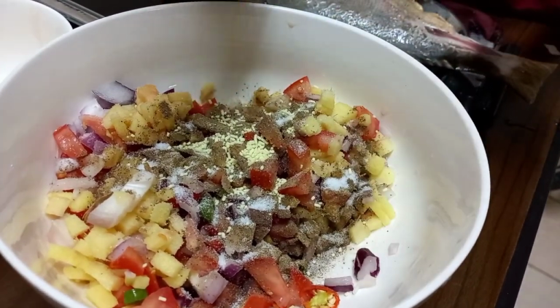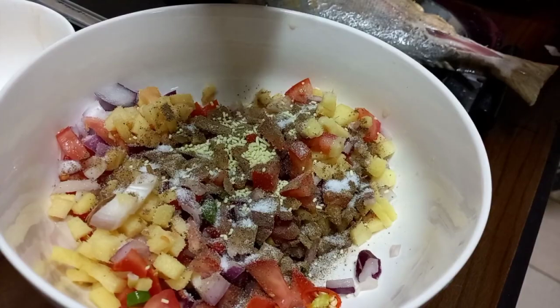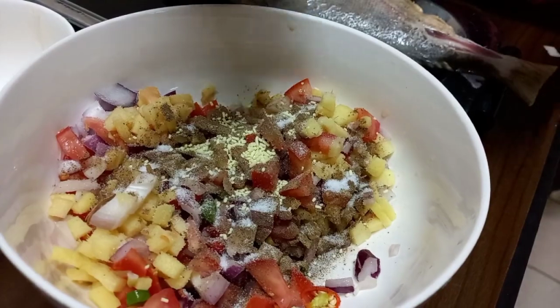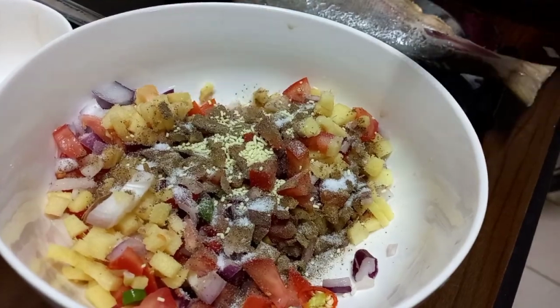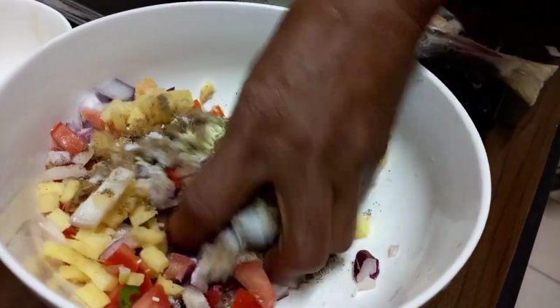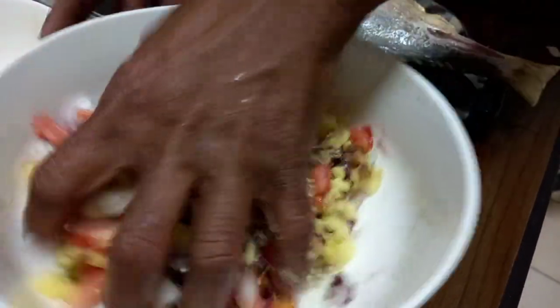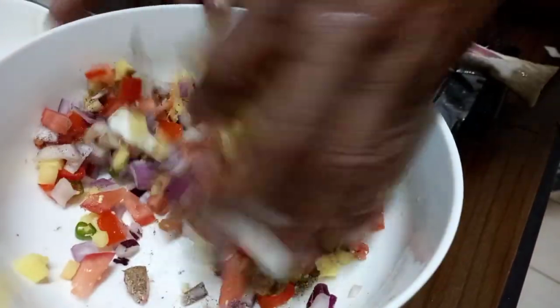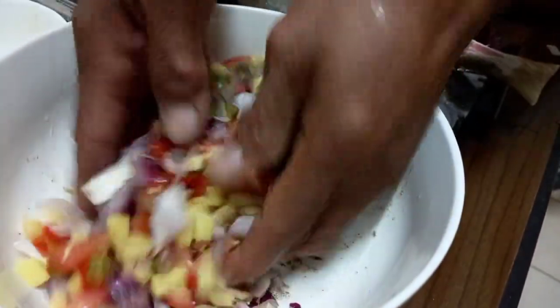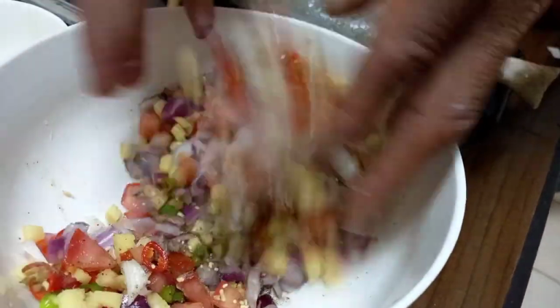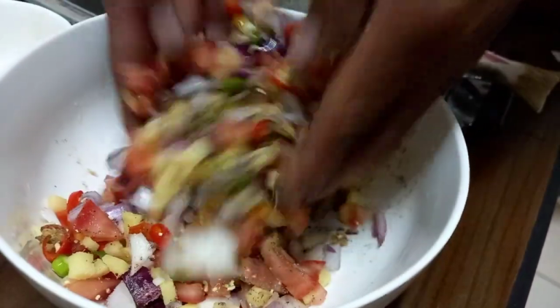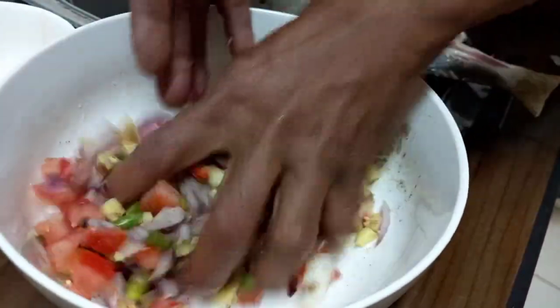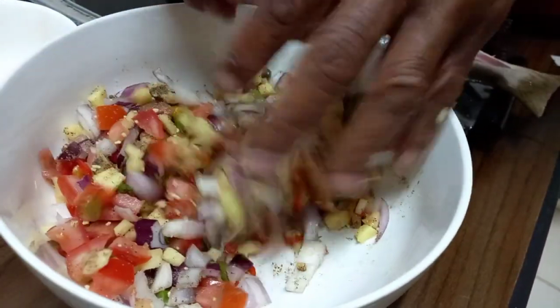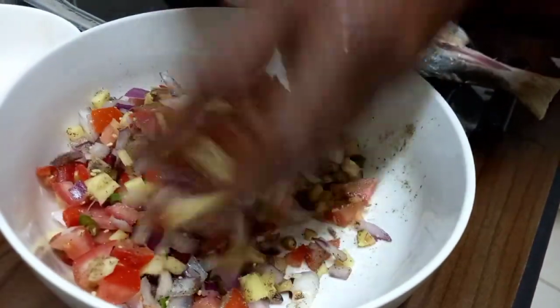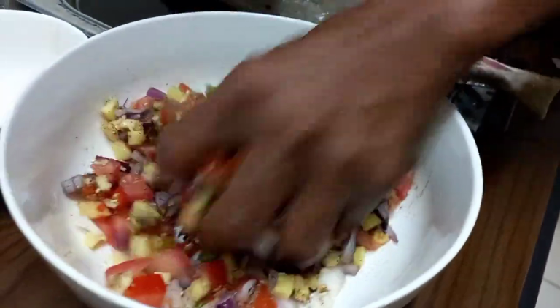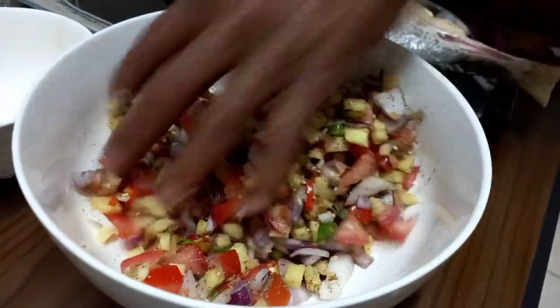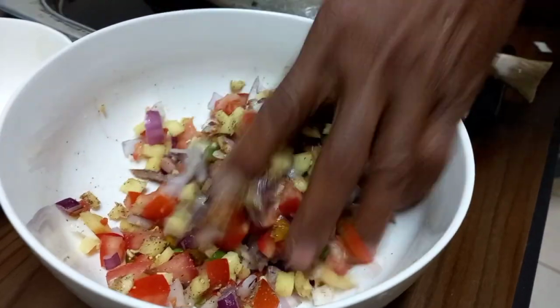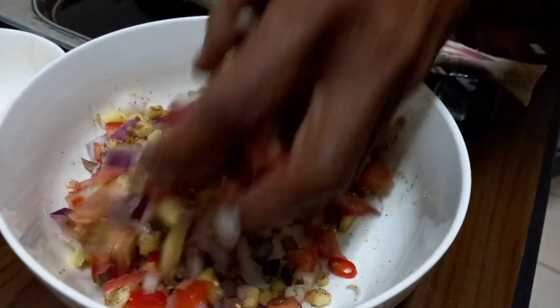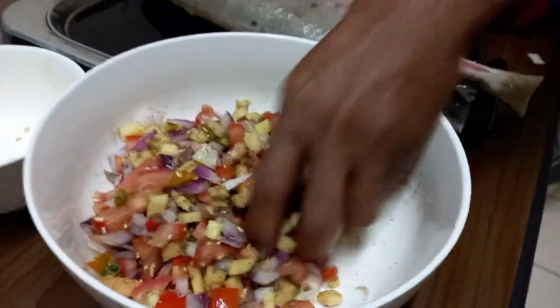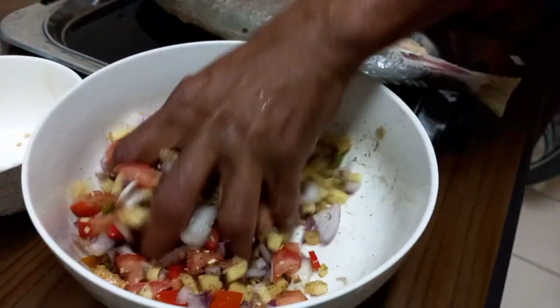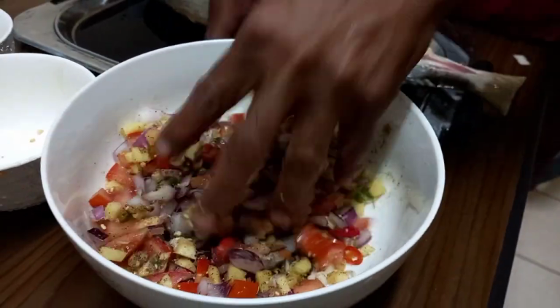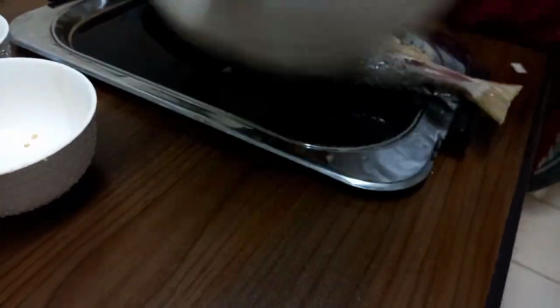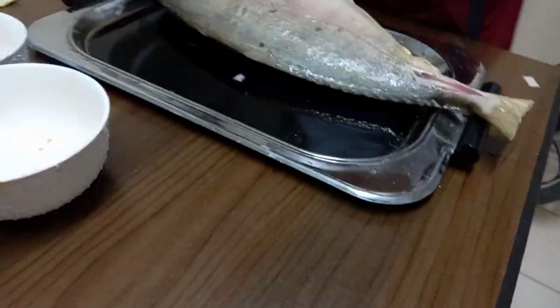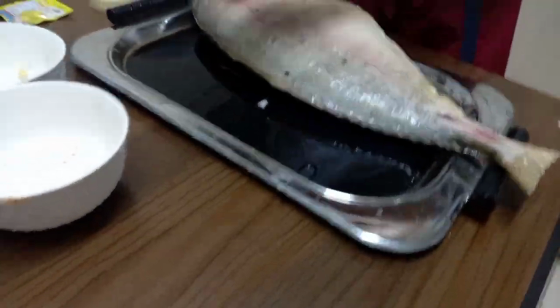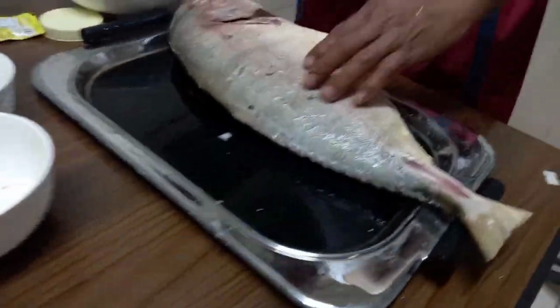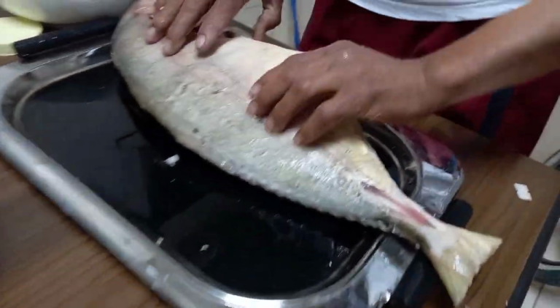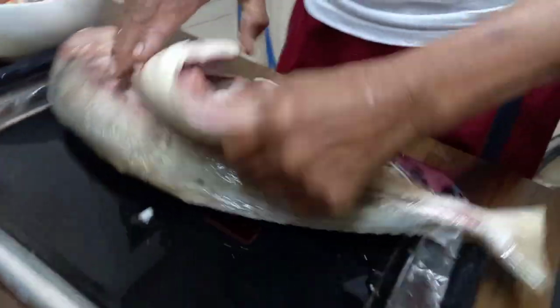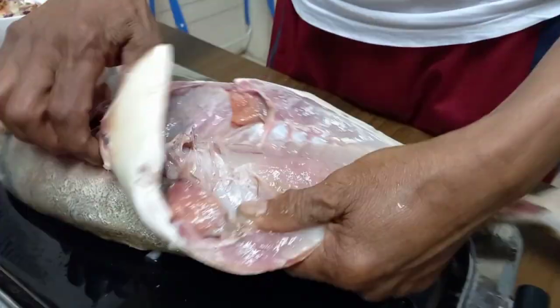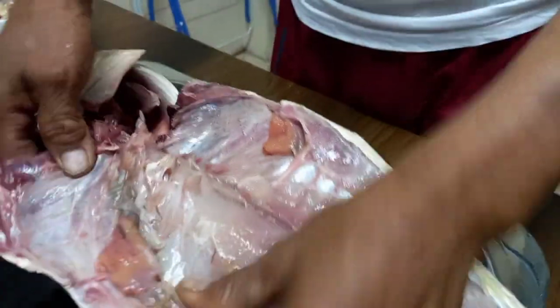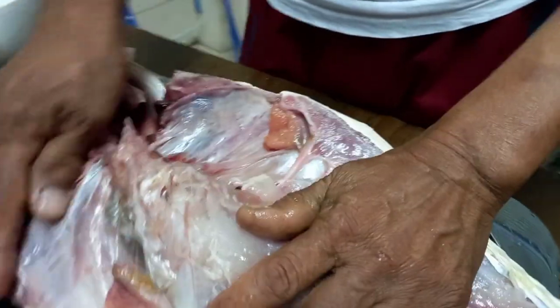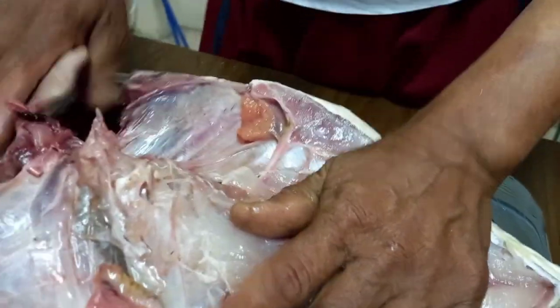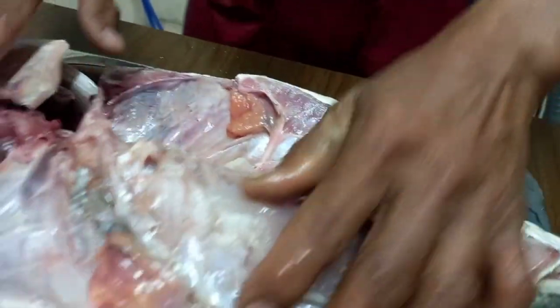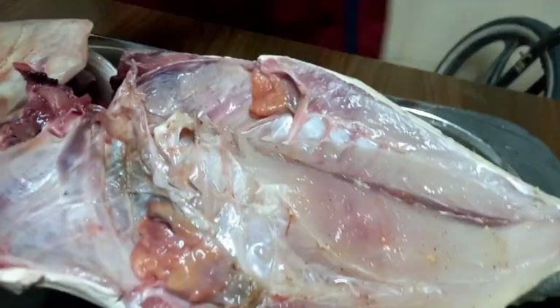Okay, tapos, halawin natin ng halawin. Ayan, okay na. Ayan, kapalaman na natin yan dyan.